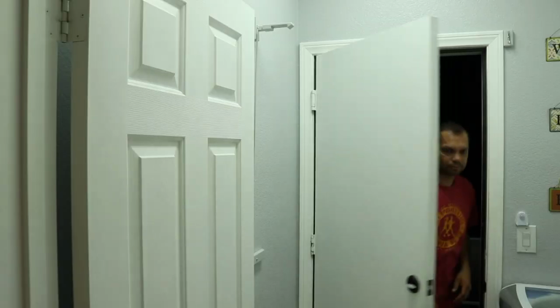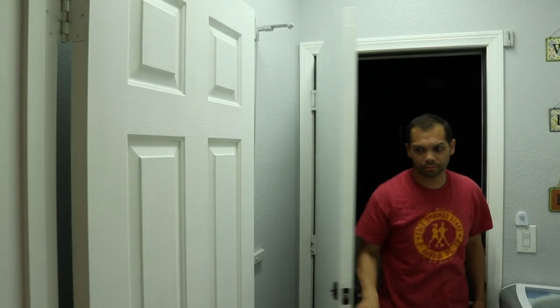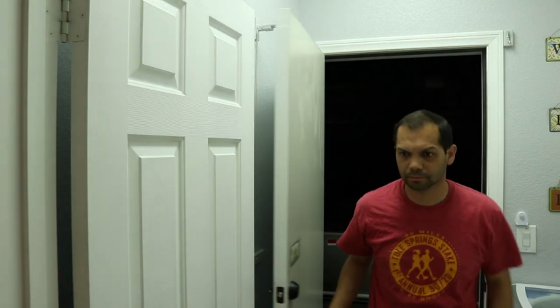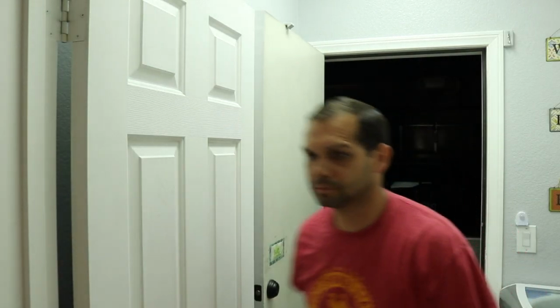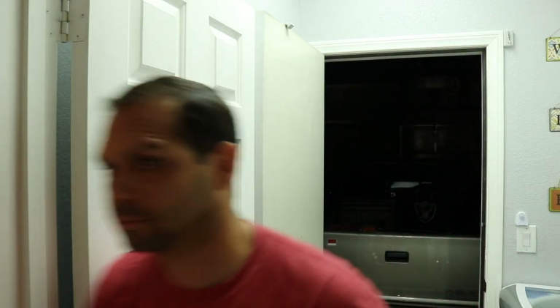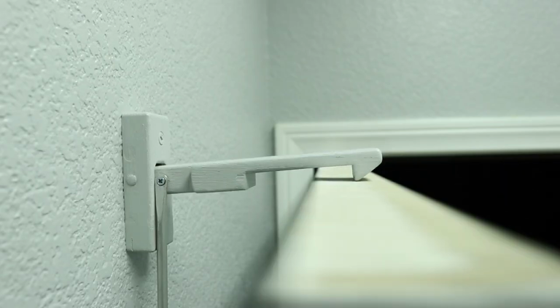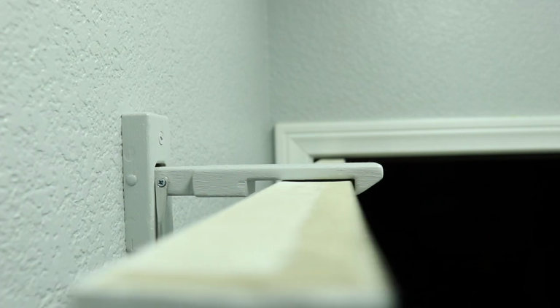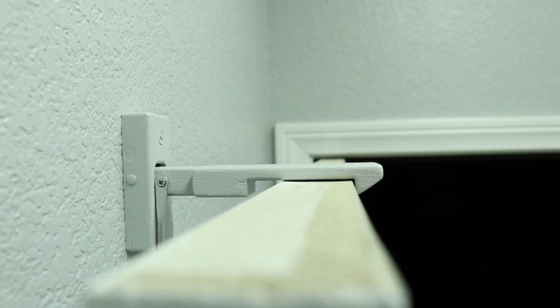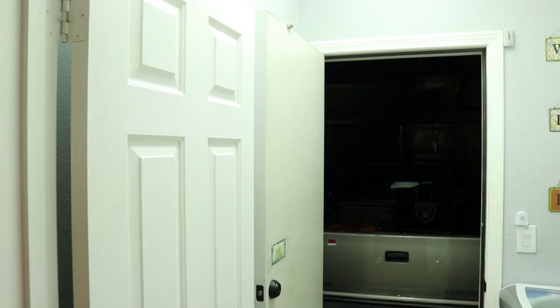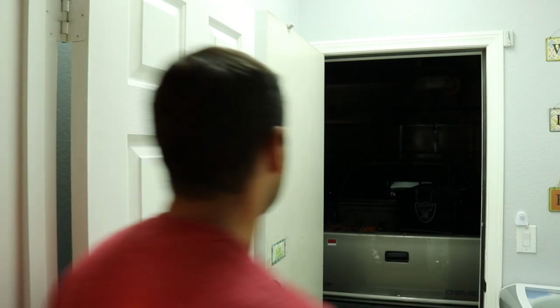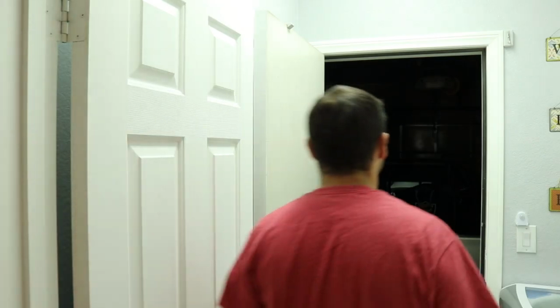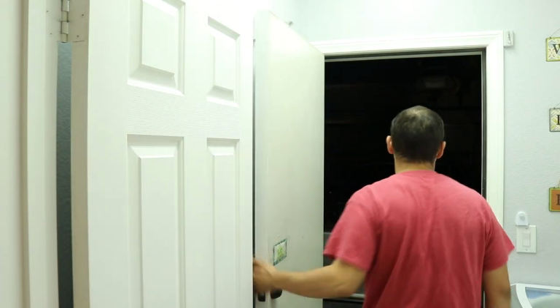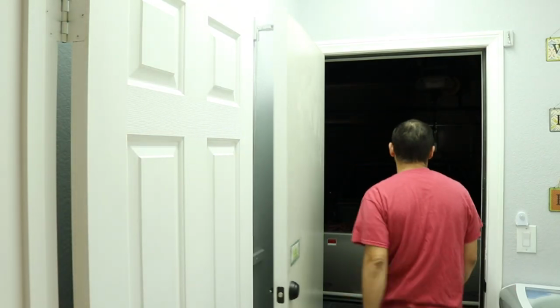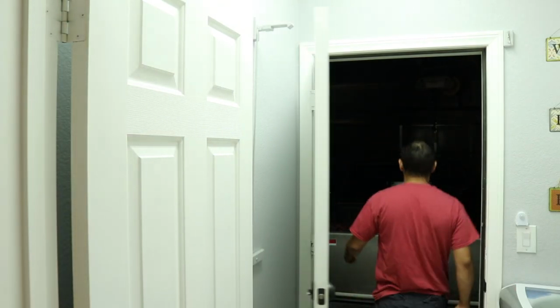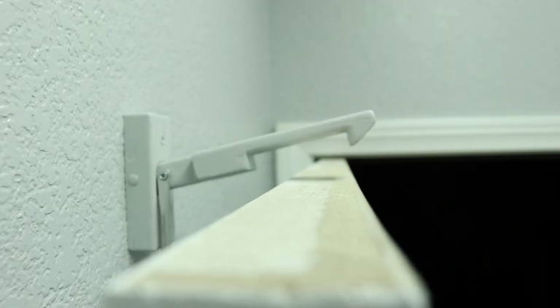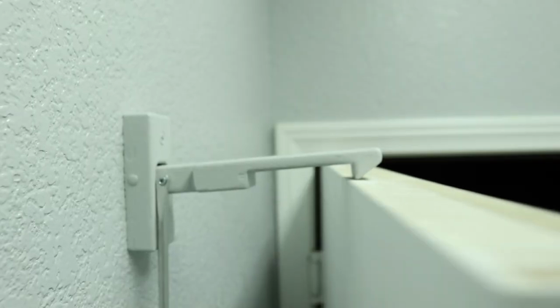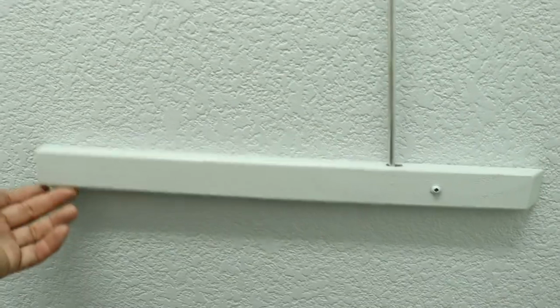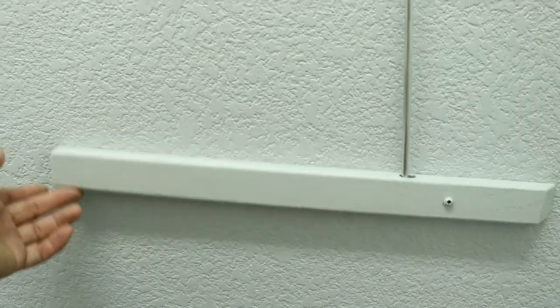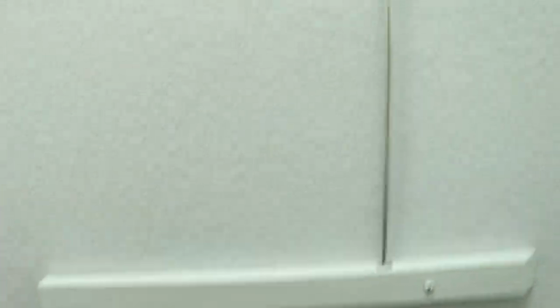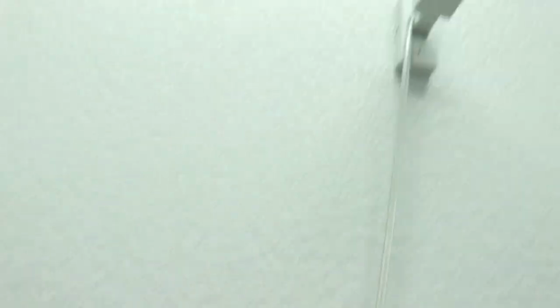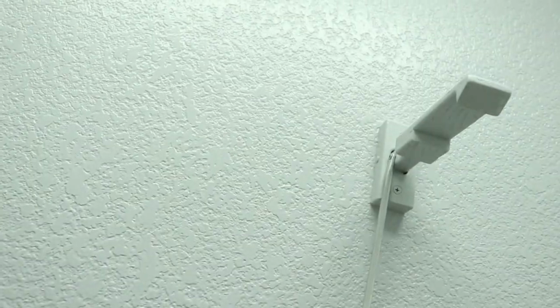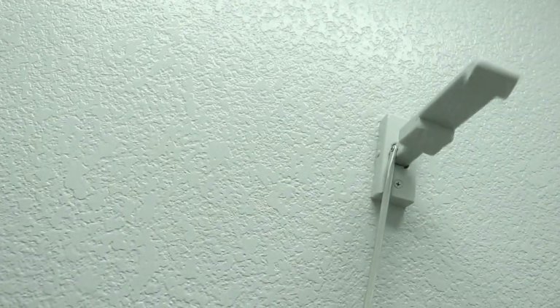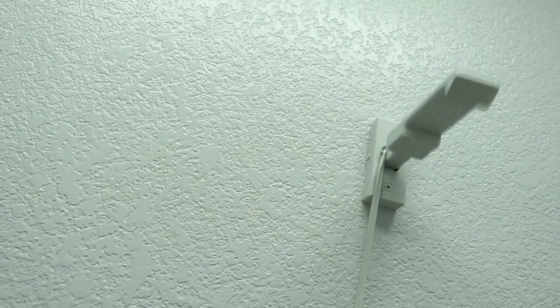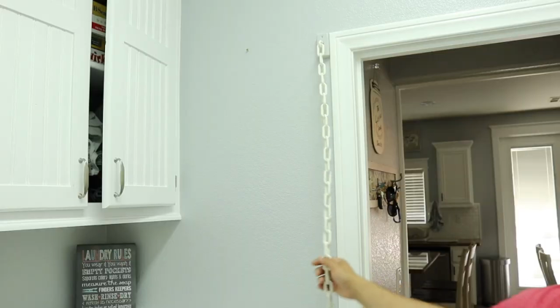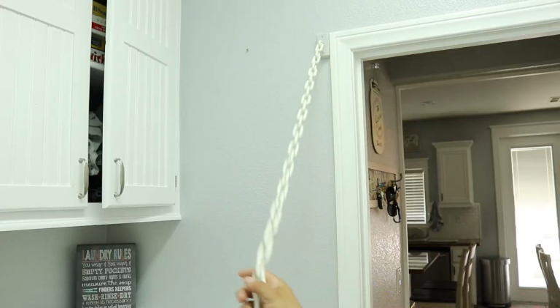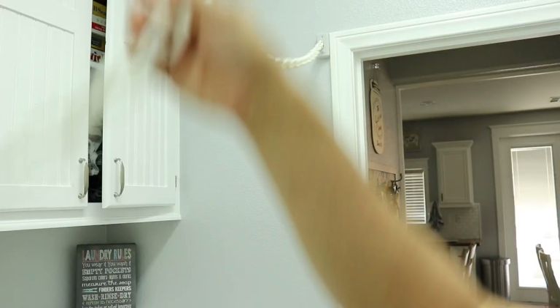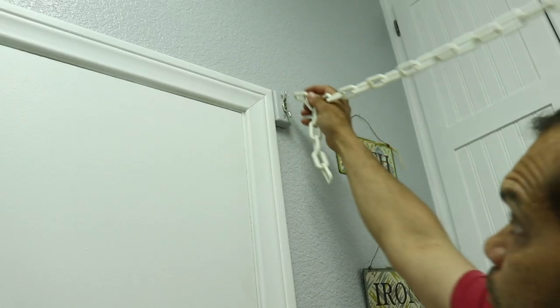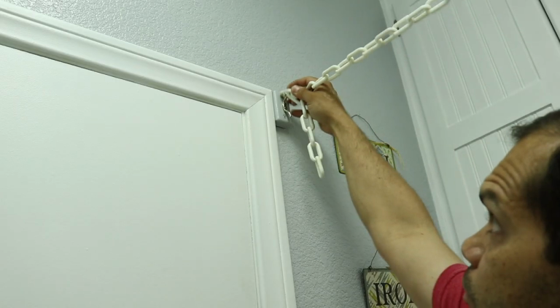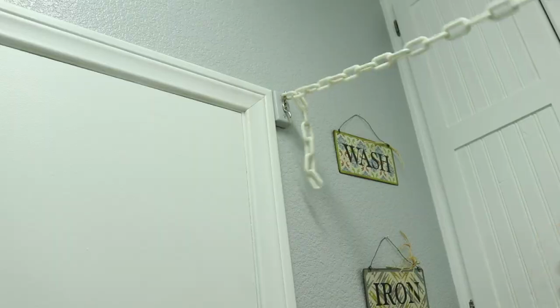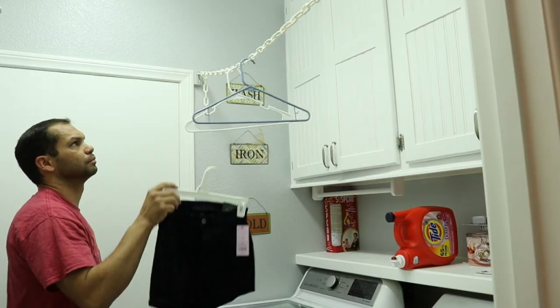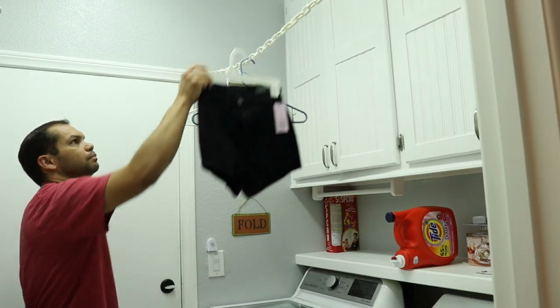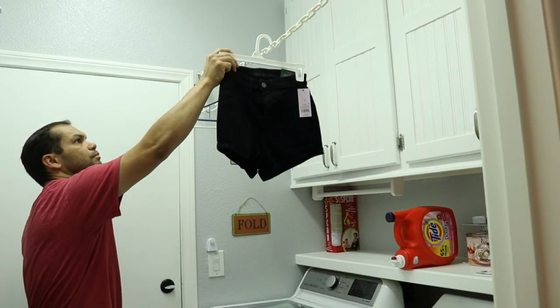Back in the laundry room, I have an automatic door catch. It has a release lever that can be reached by the kids. I also anchored a plastic chain to the wall to make it easier to space out our clothes we air dry.